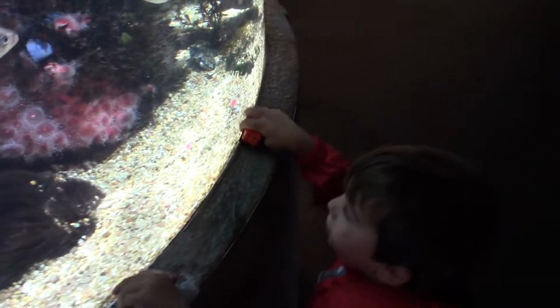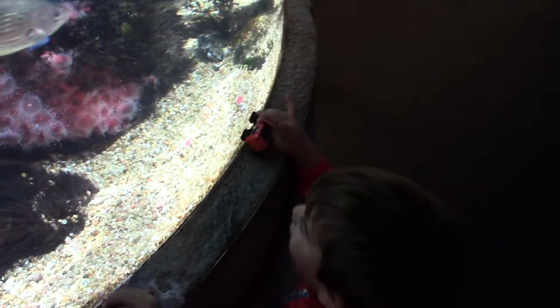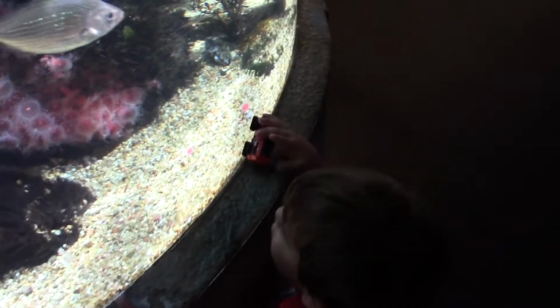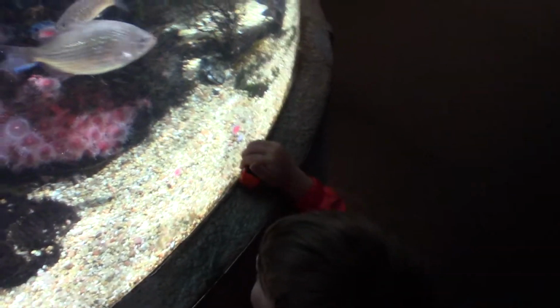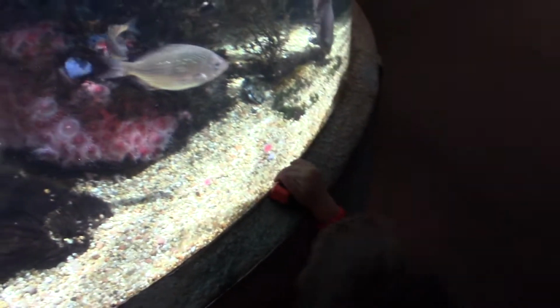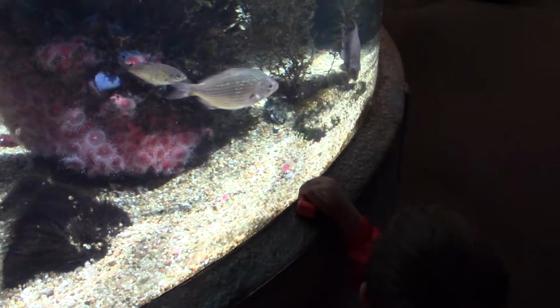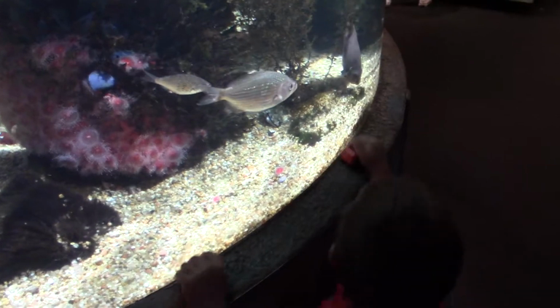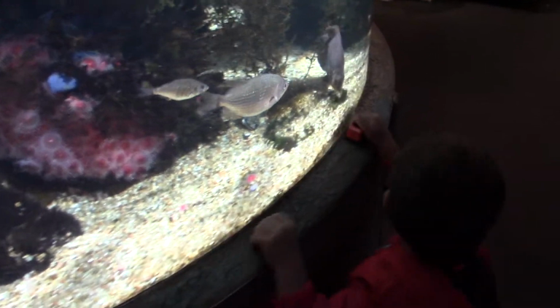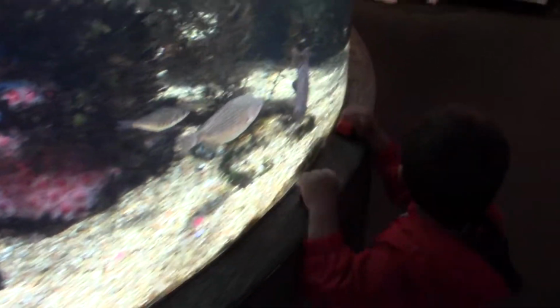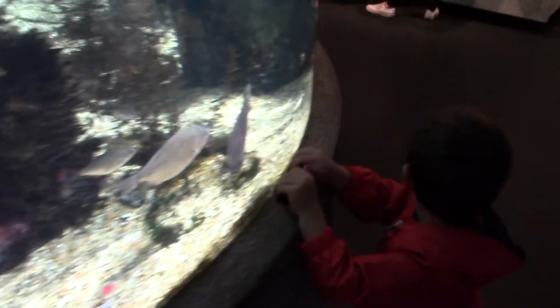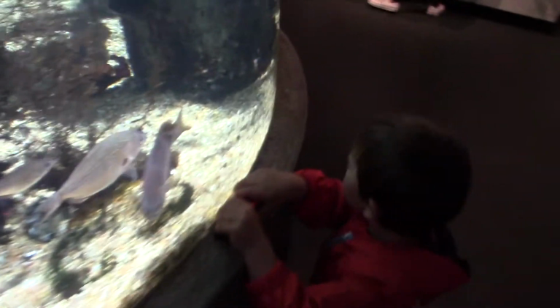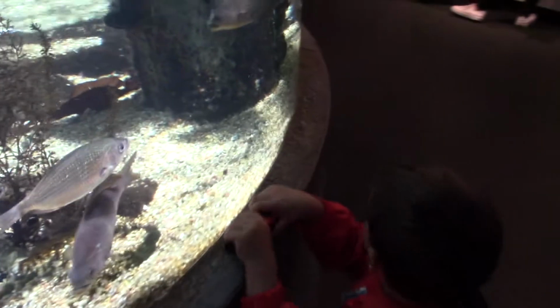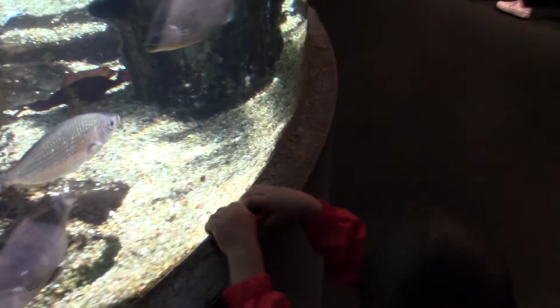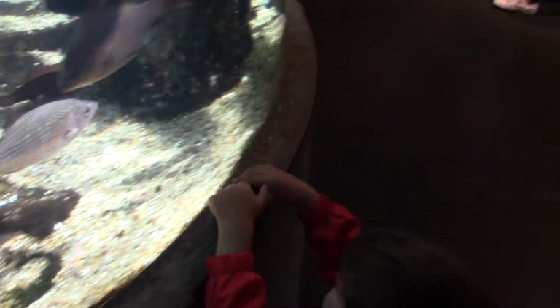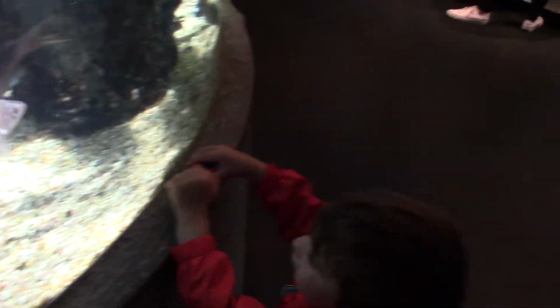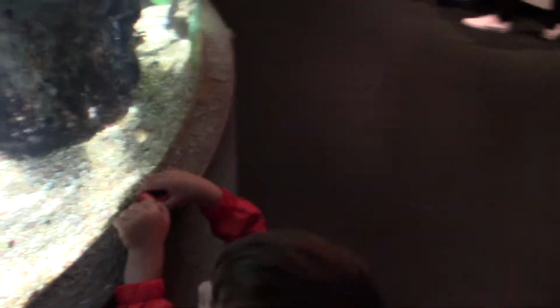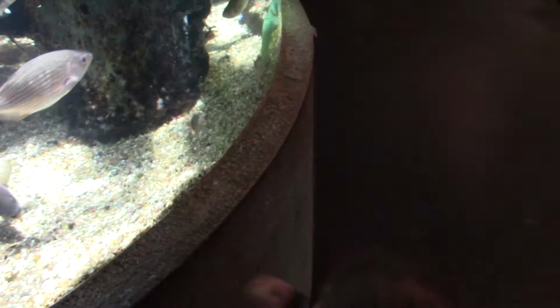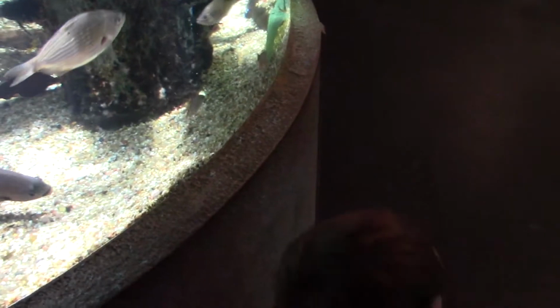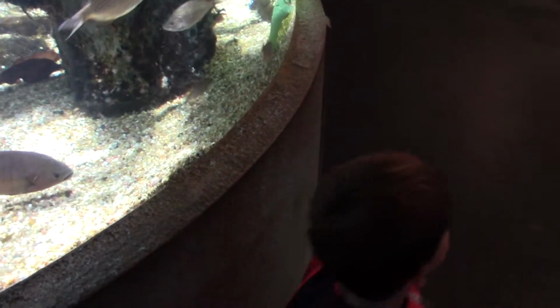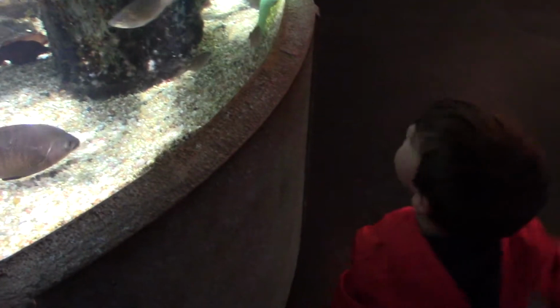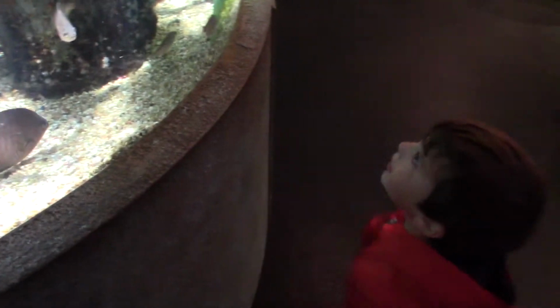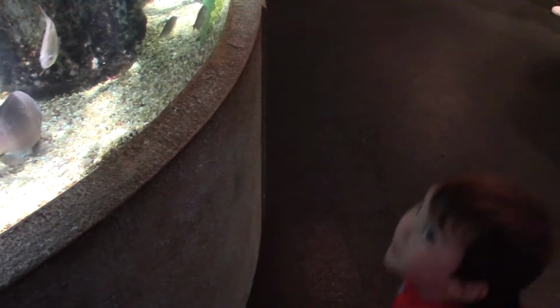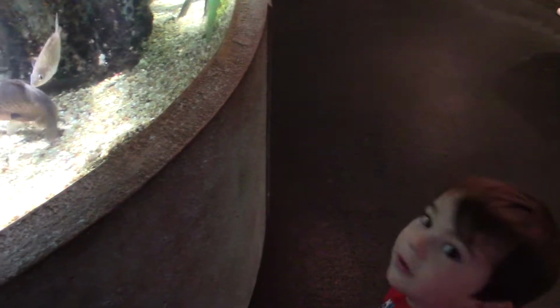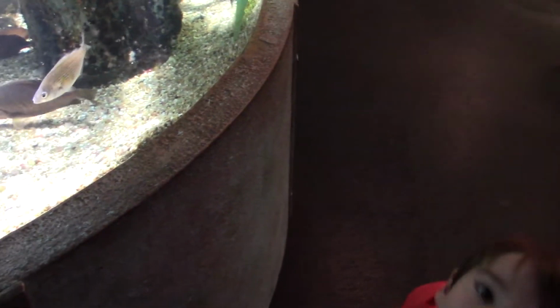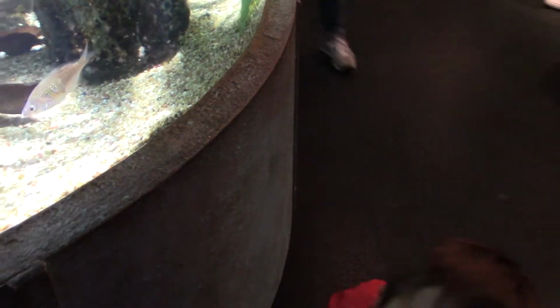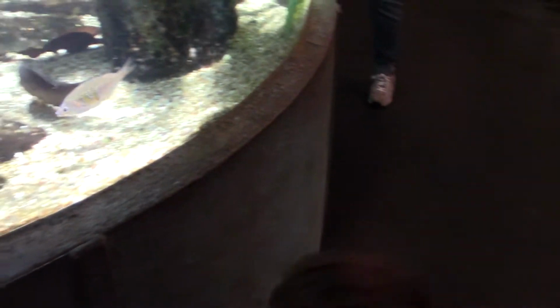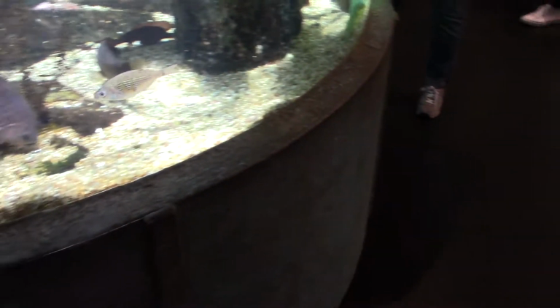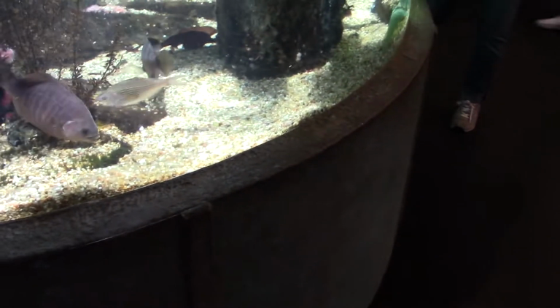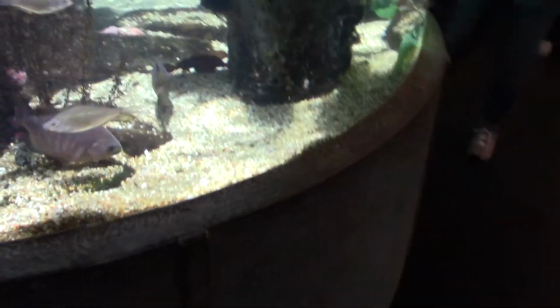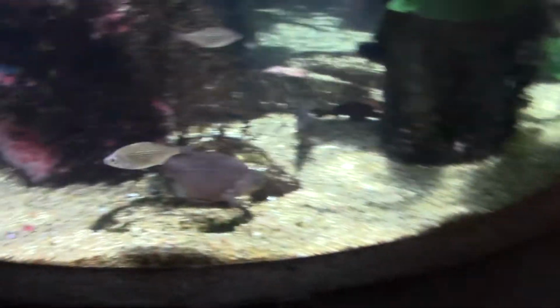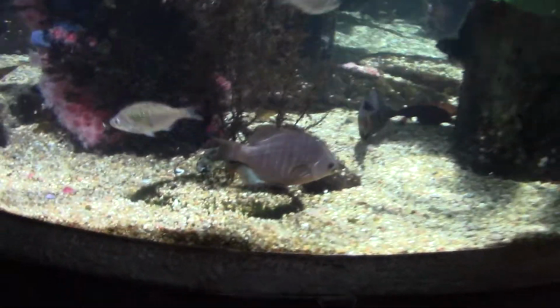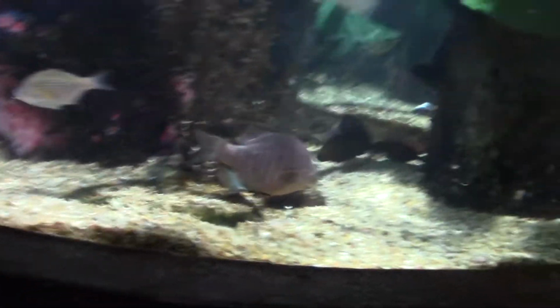There's water! There's fish. We want to see the fish. Can you lift me up here? Let's see the fish.